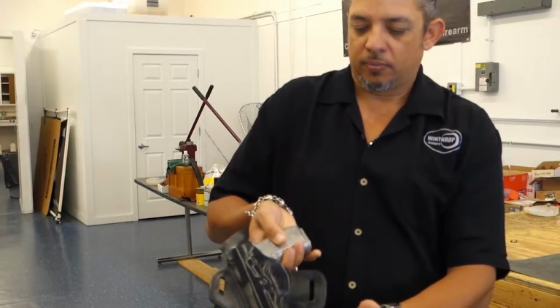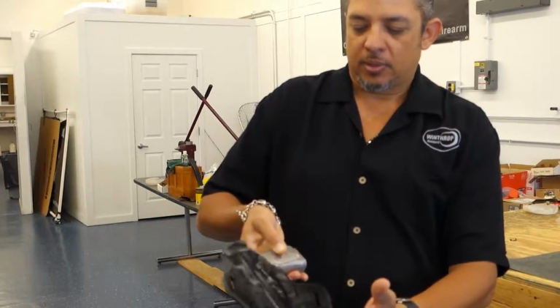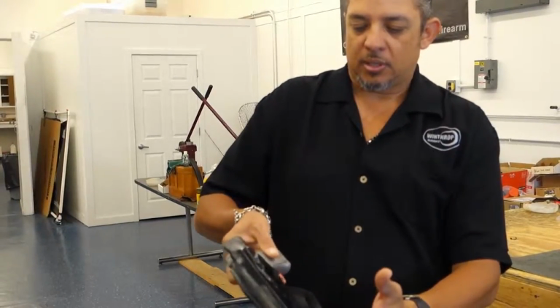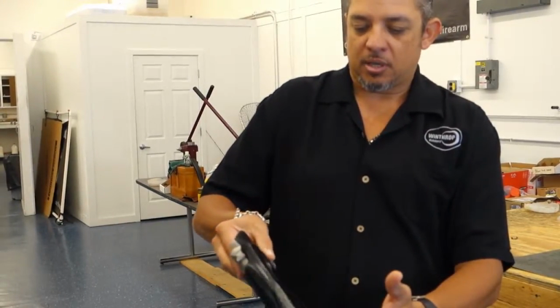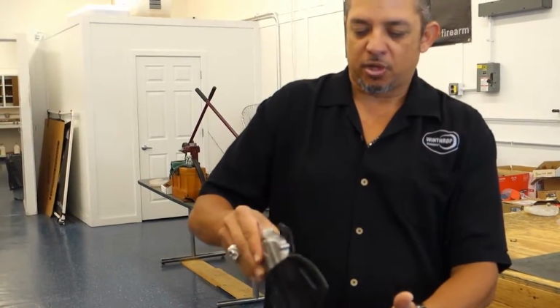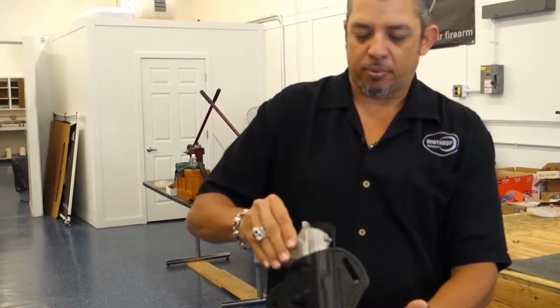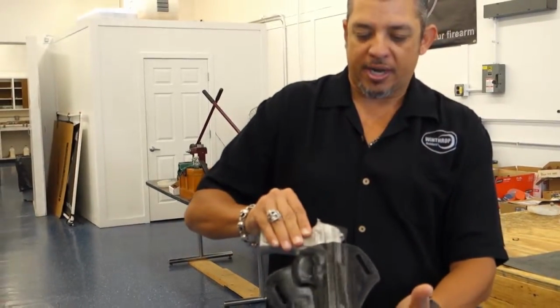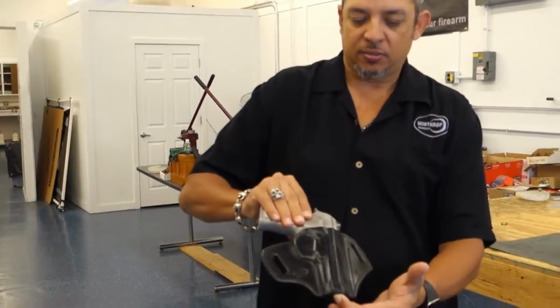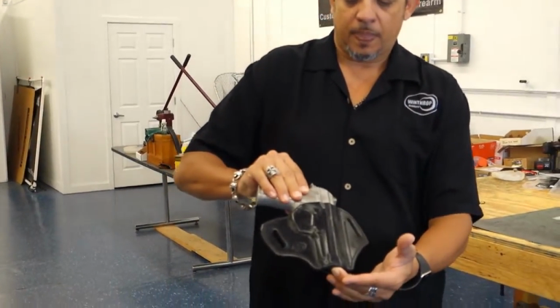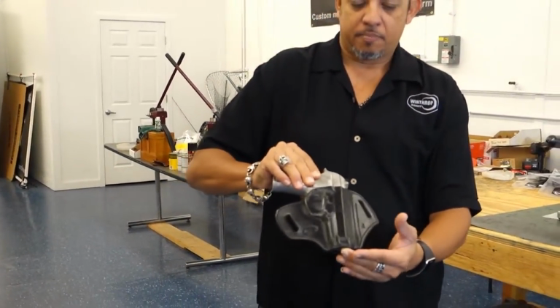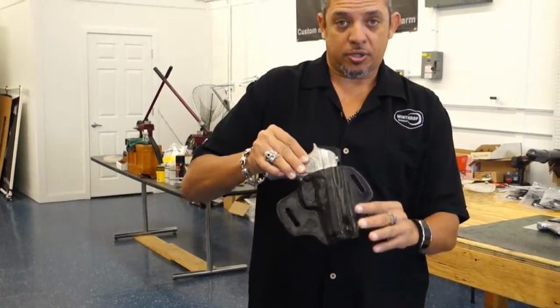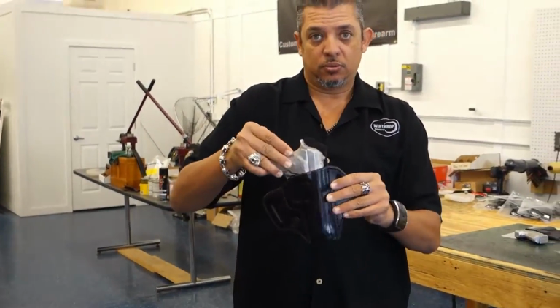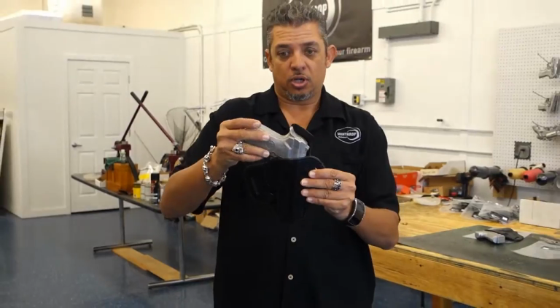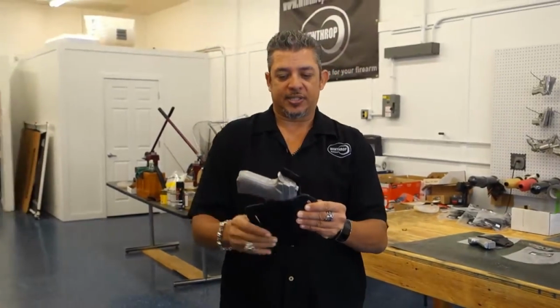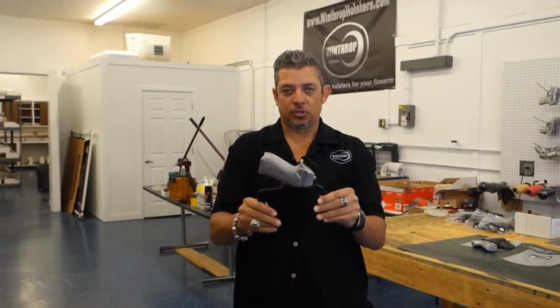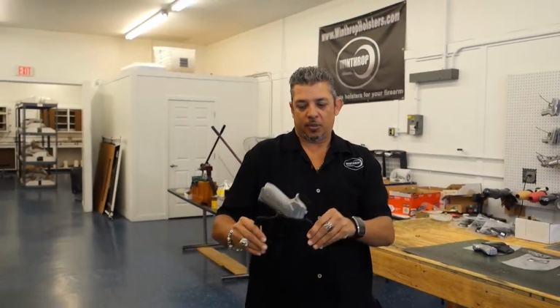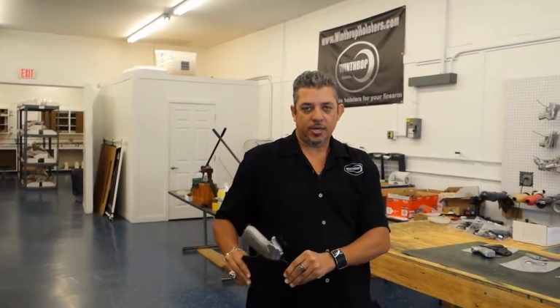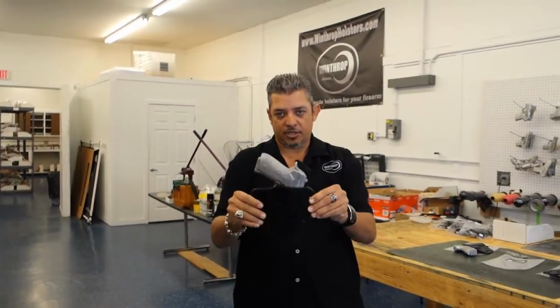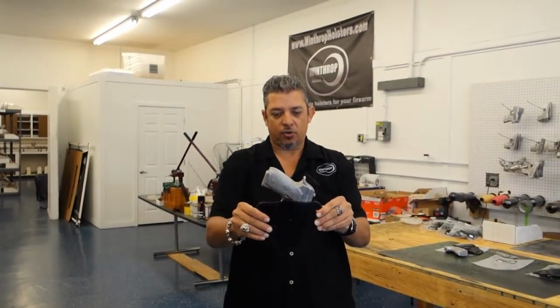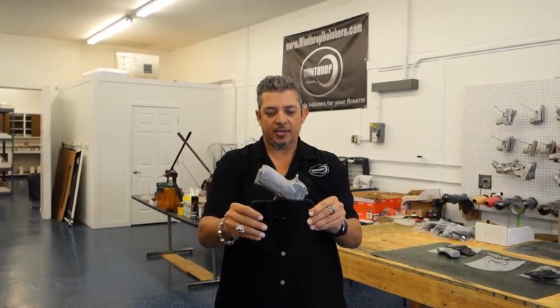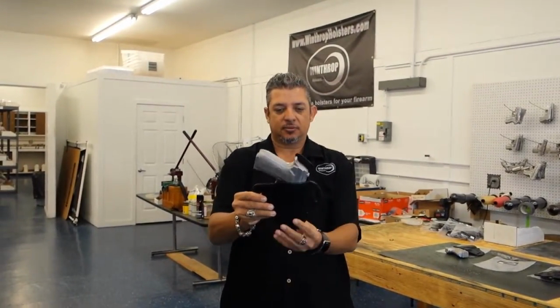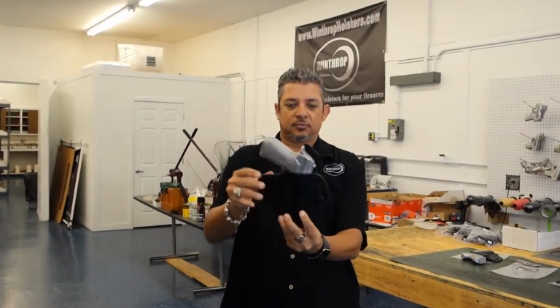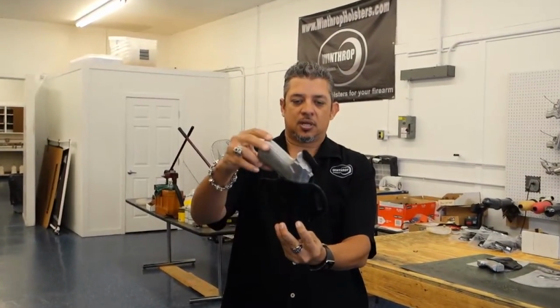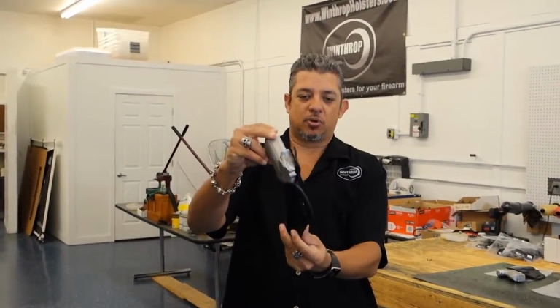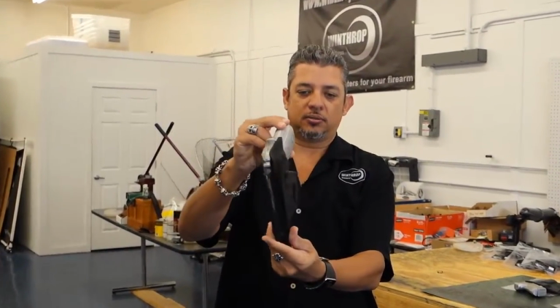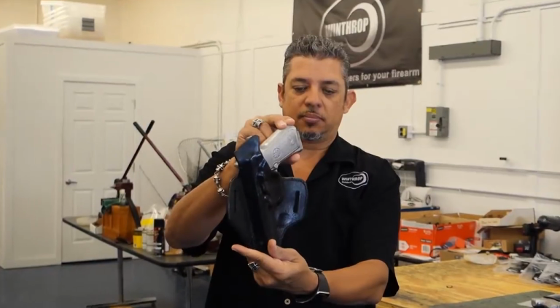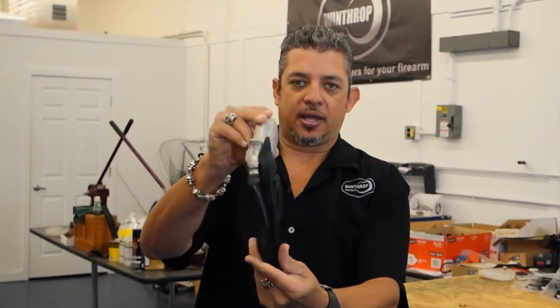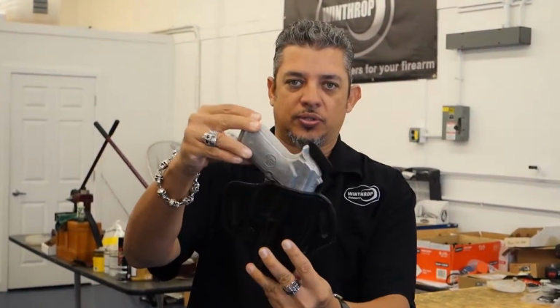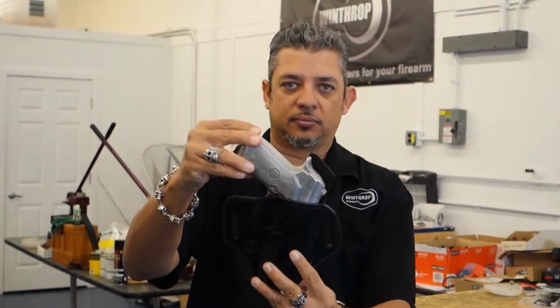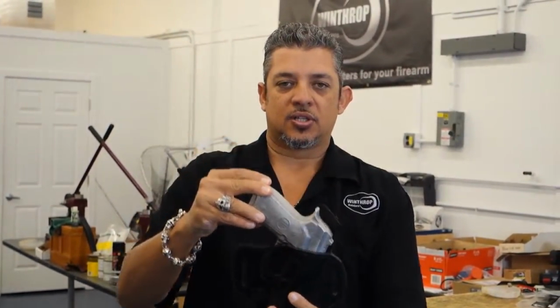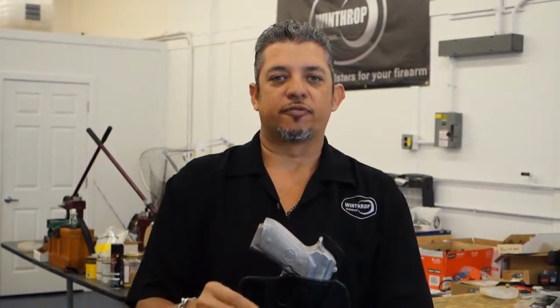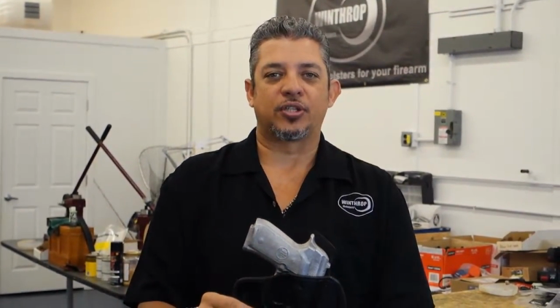Custom molded for the Beretta 92. In part 2, you will see this also being shown at about a 10 degree cant, custom molded. Stay tuned for part 2.